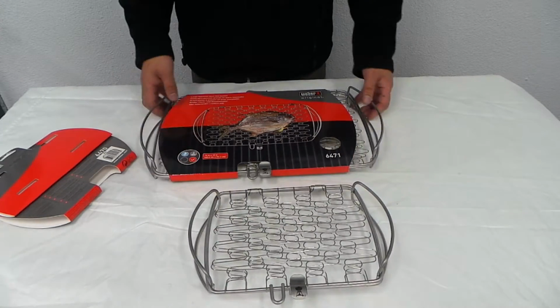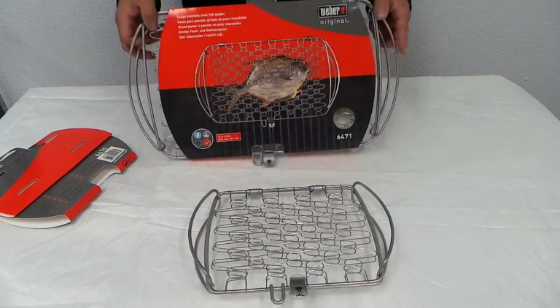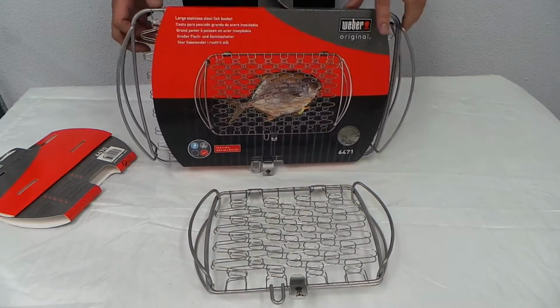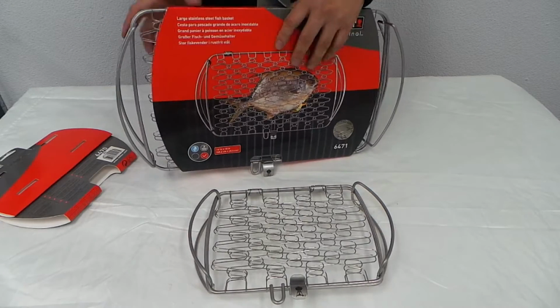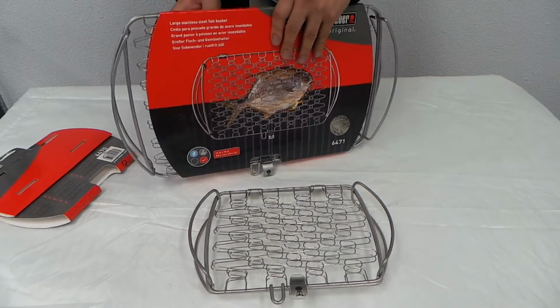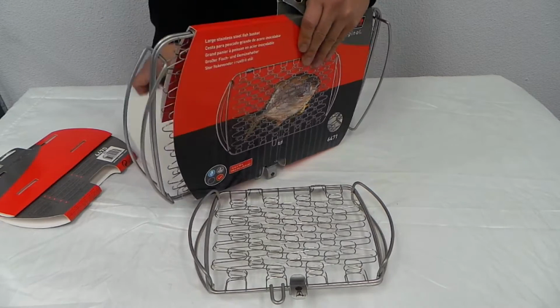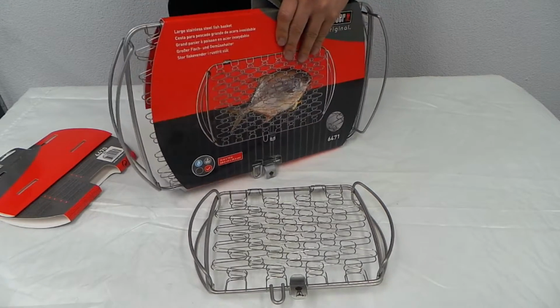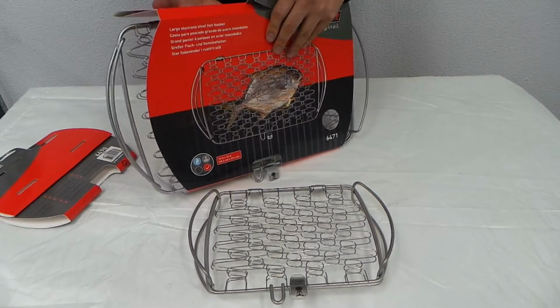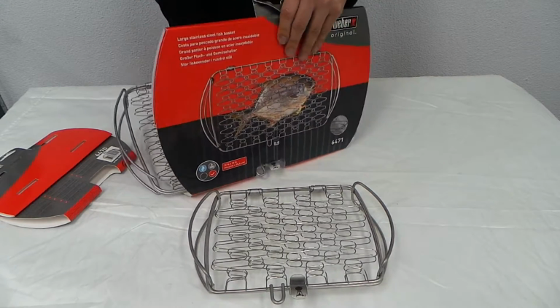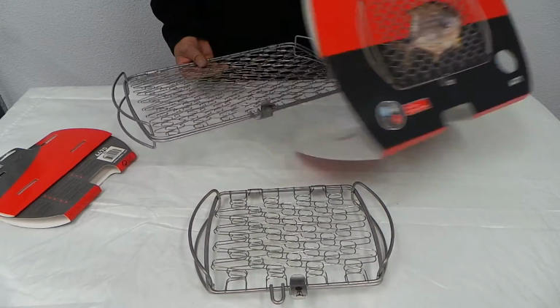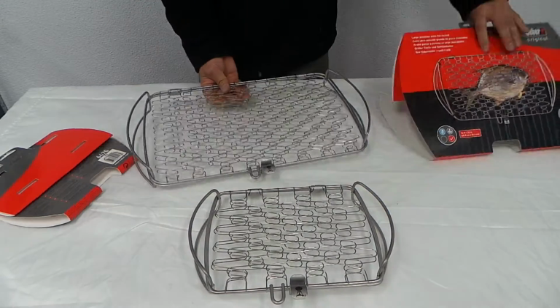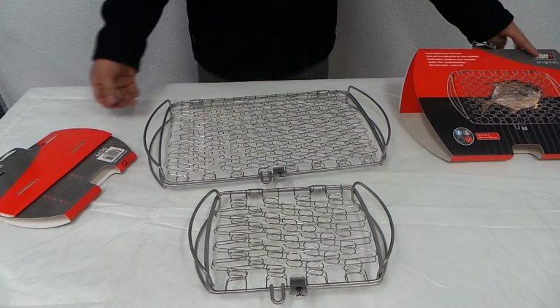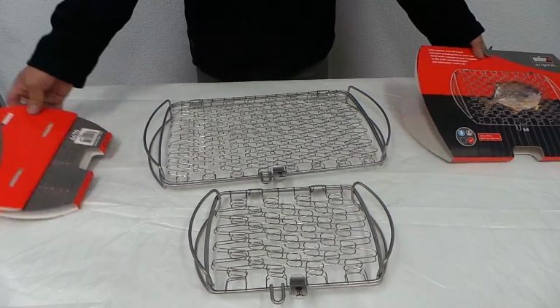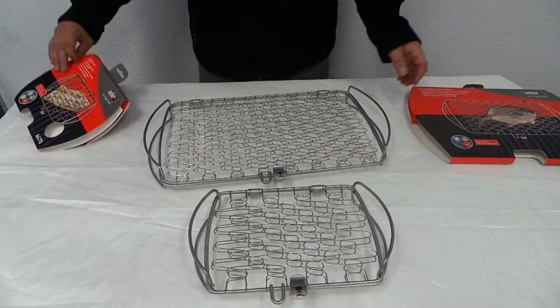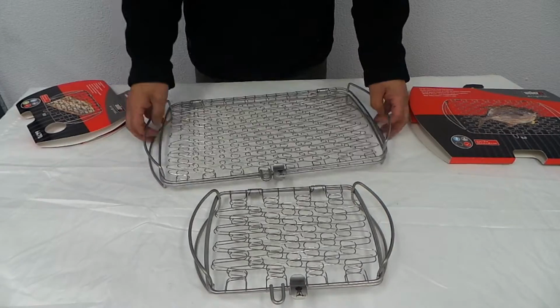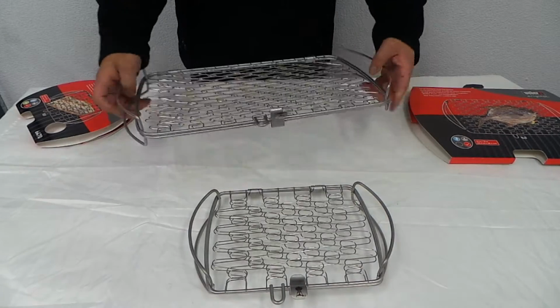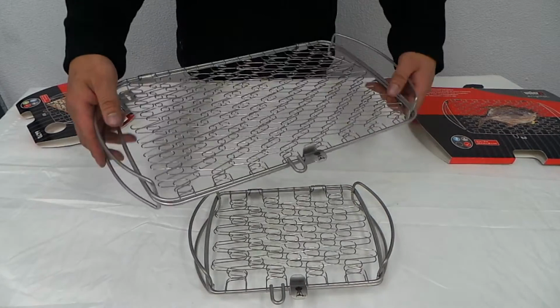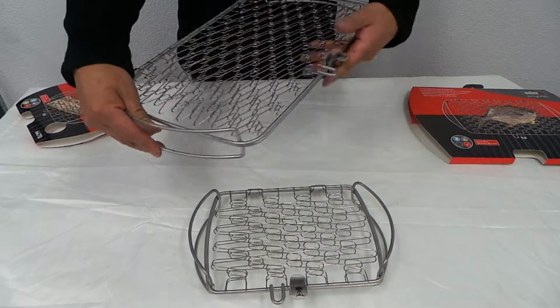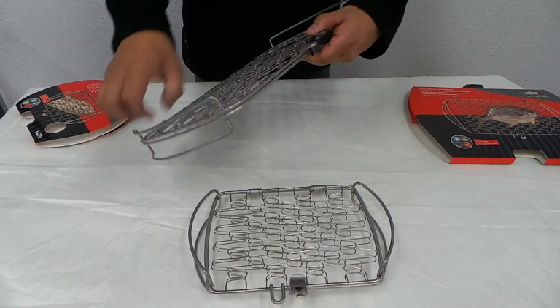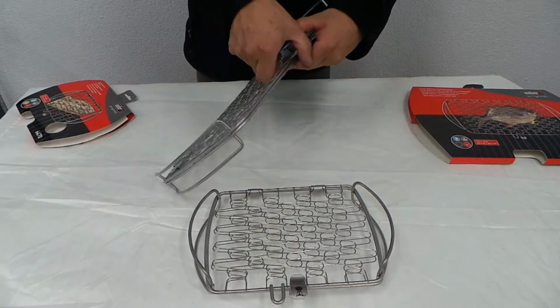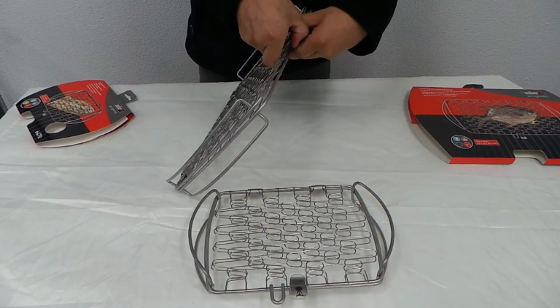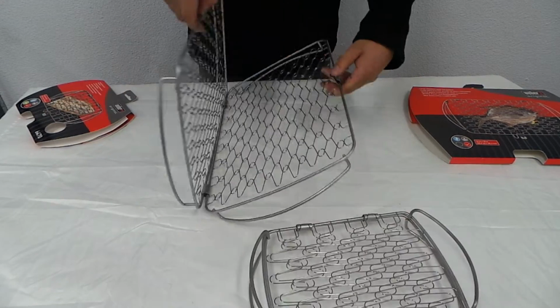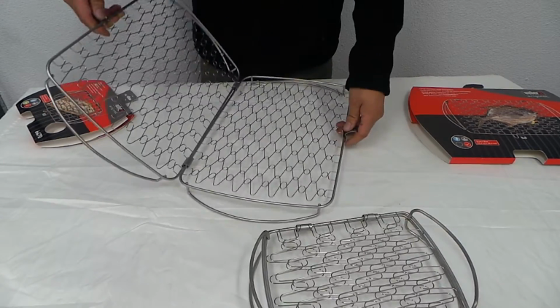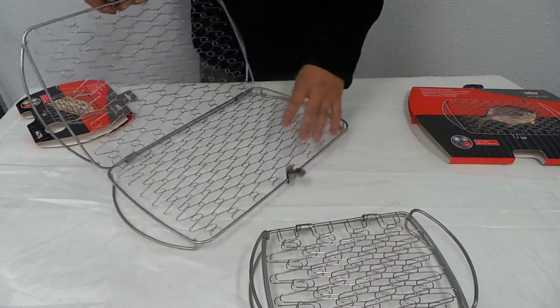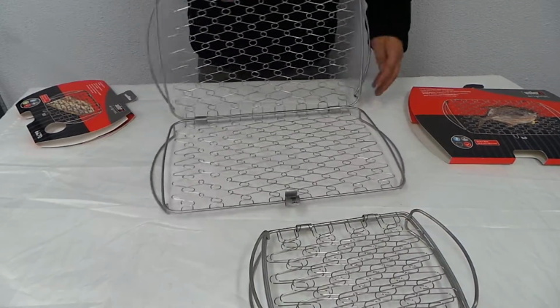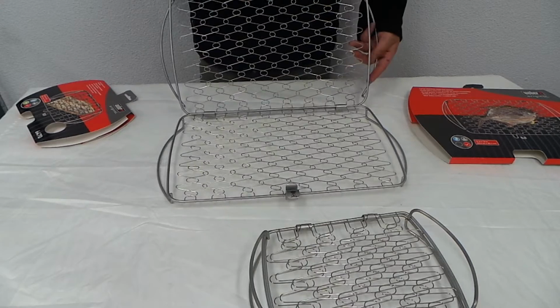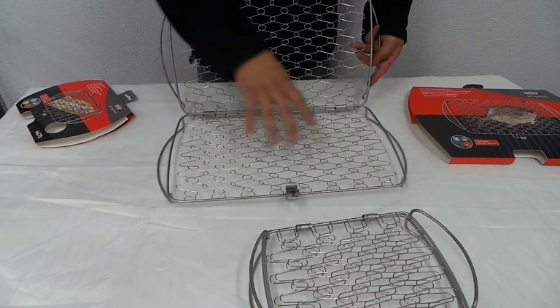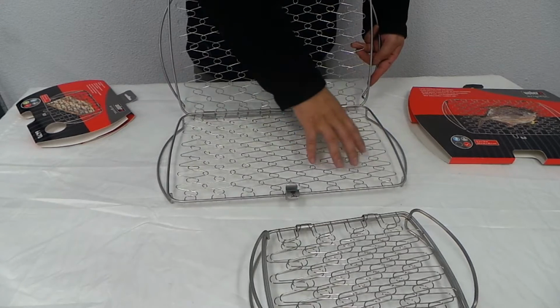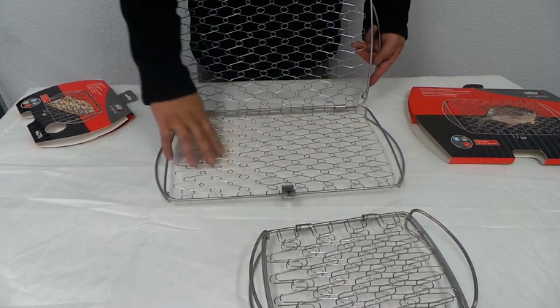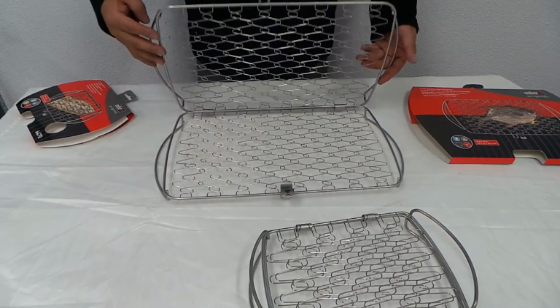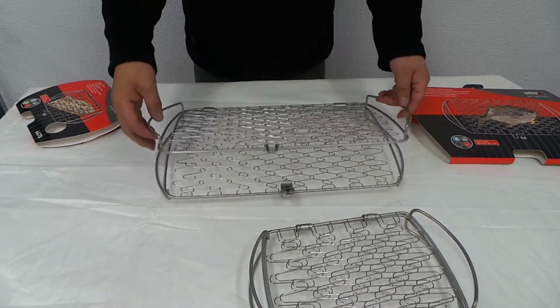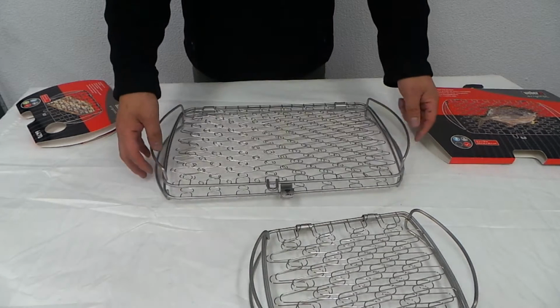And the larger one — that's the larger one, same thing. Take it apart, put your whole fish in there or a longer flake. There you go.